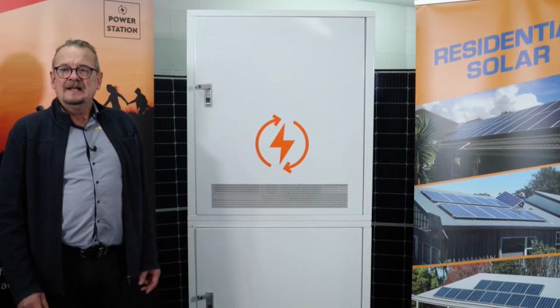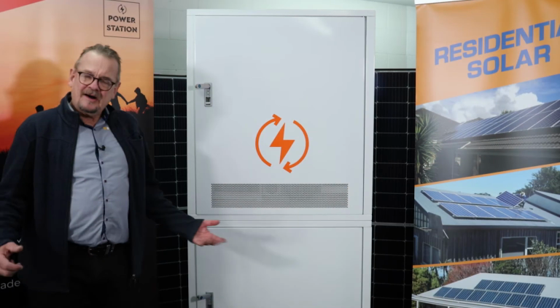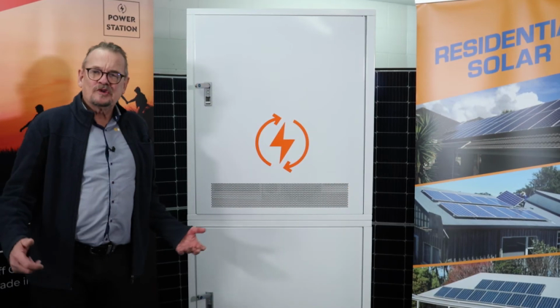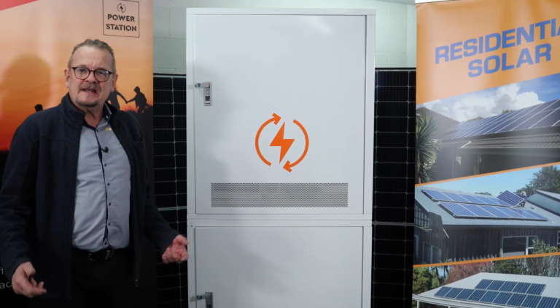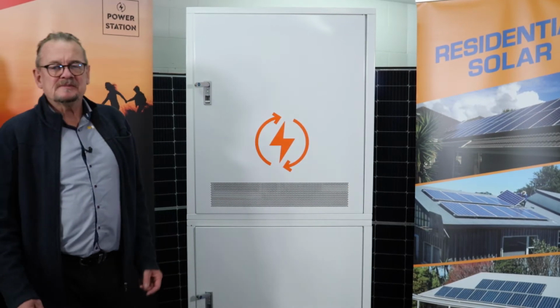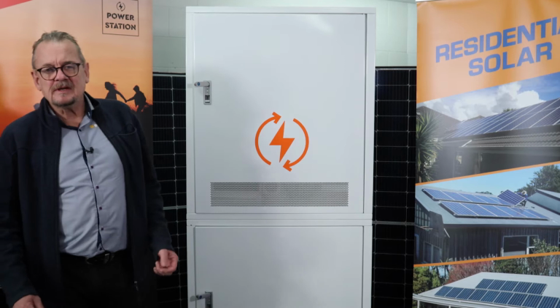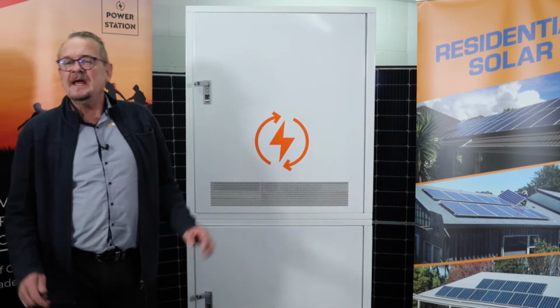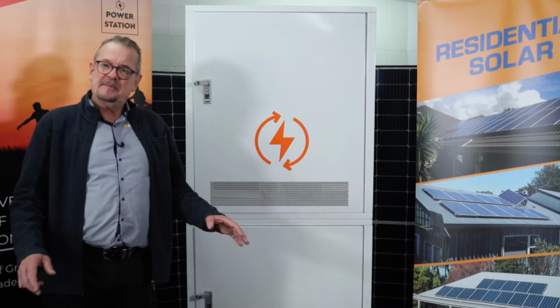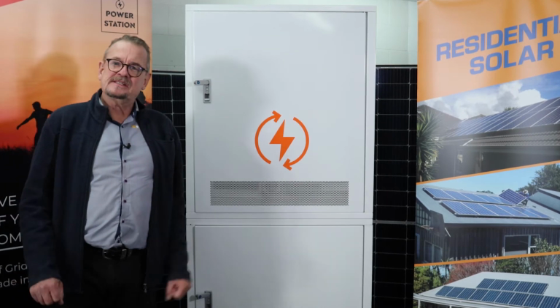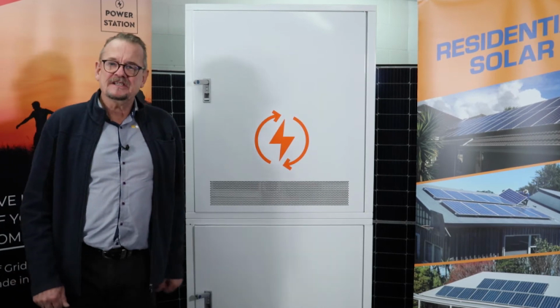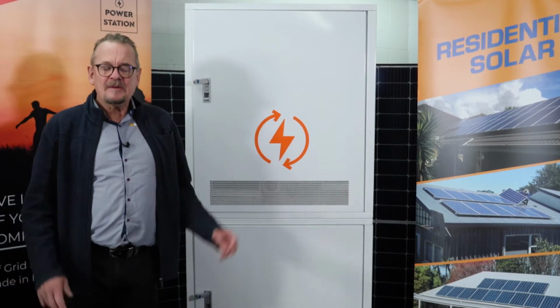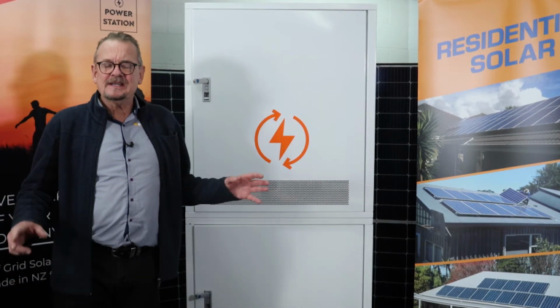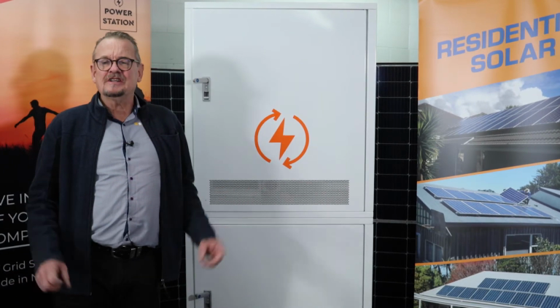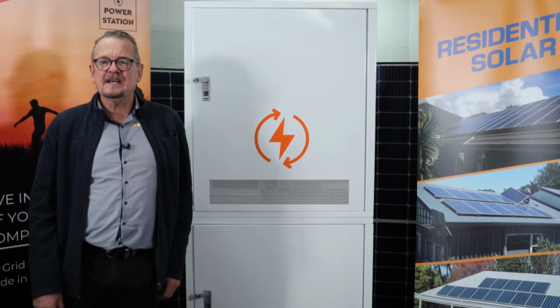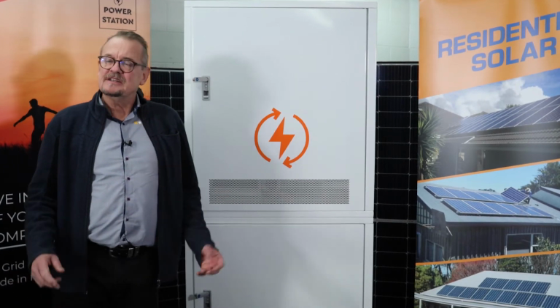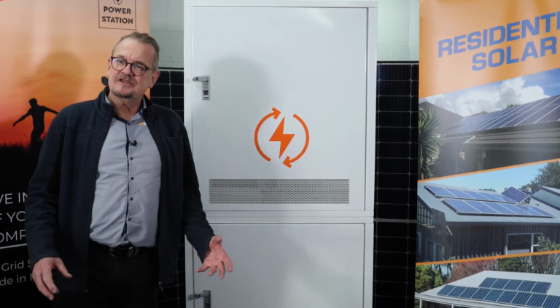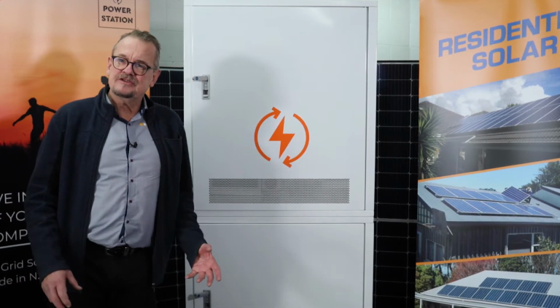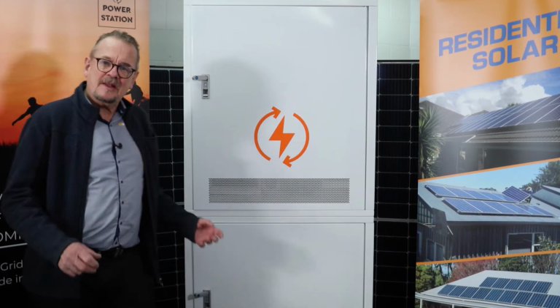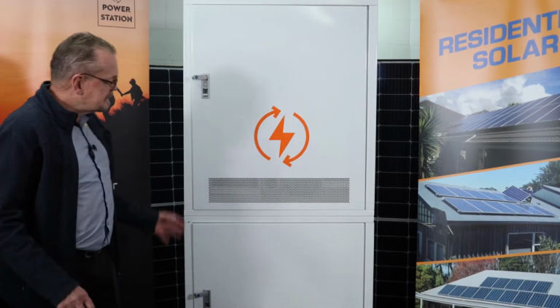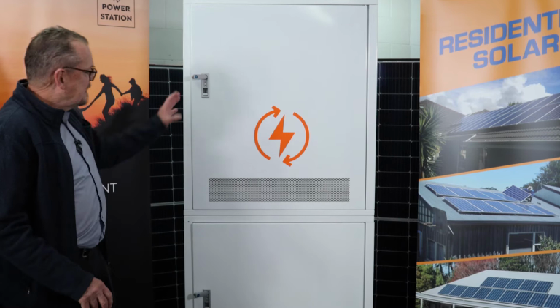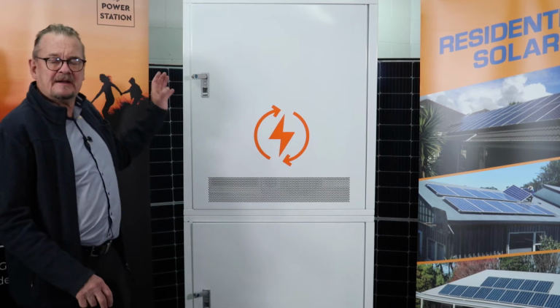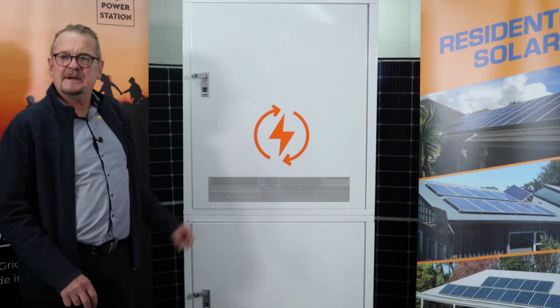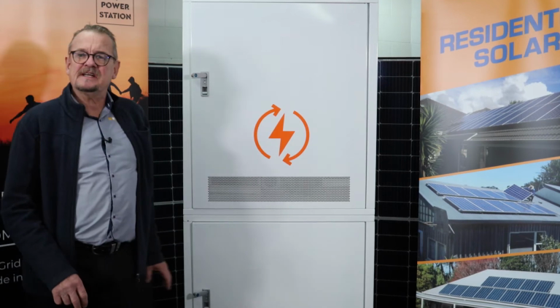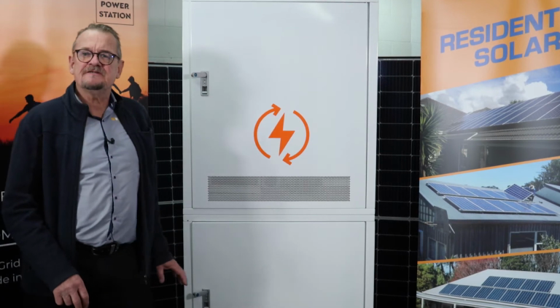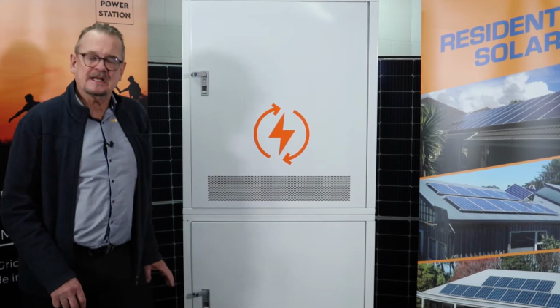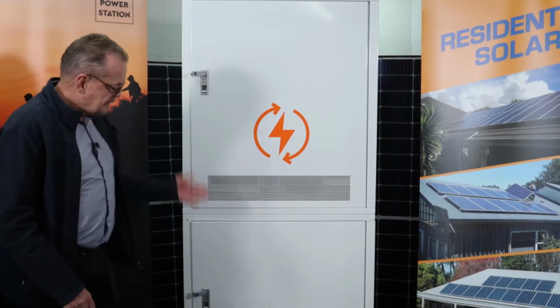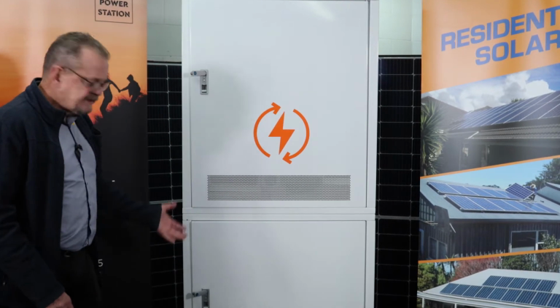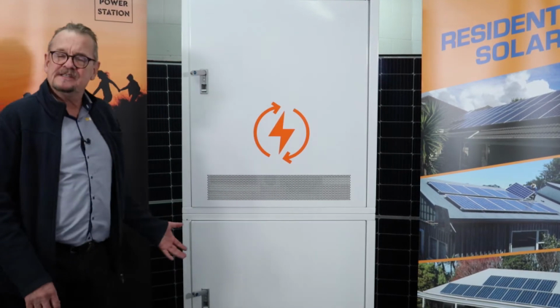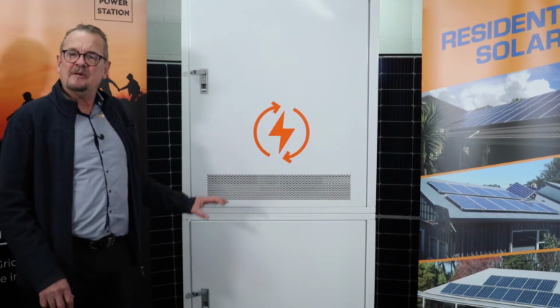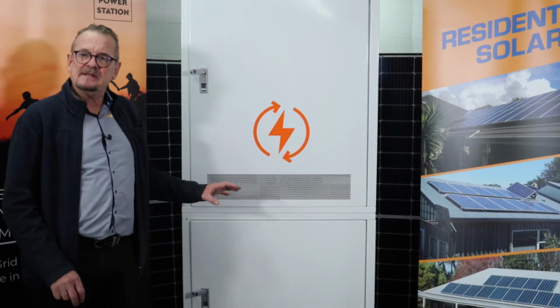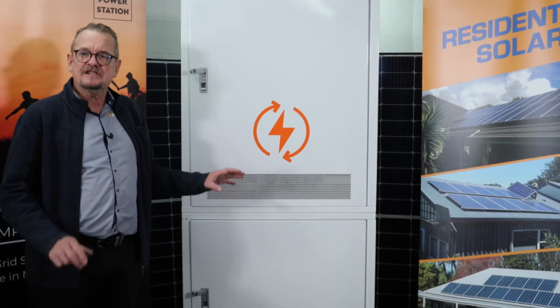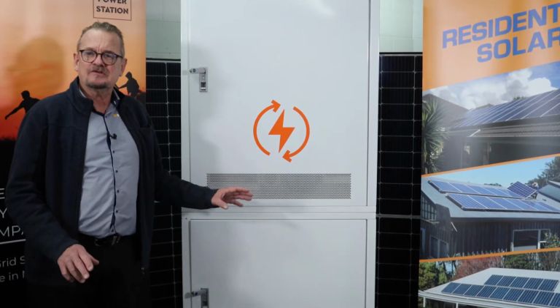Hi, I'm Roy Maddox from Solar King and Power Station. I'm really excited today to introduce you to our latest part of the Power Station family. This is our Power Station Ultra.